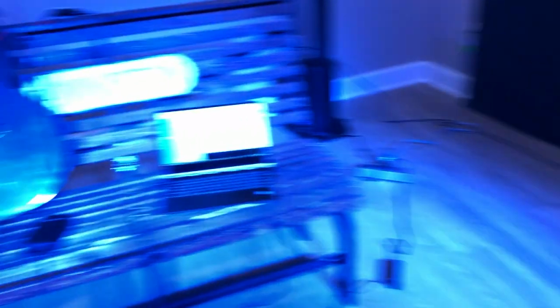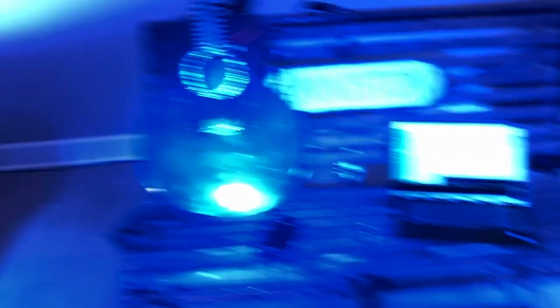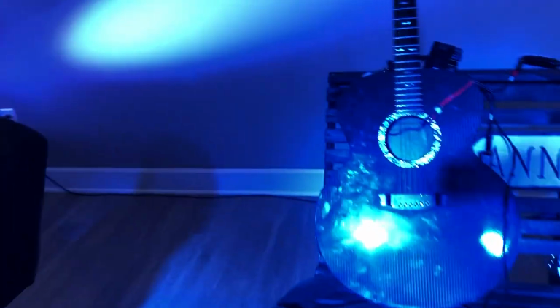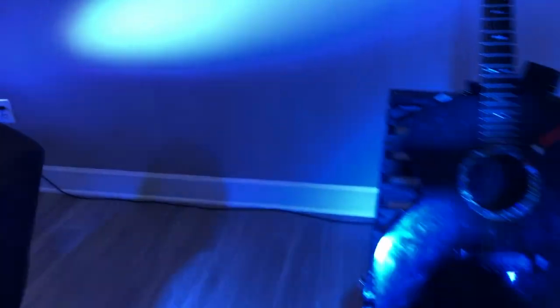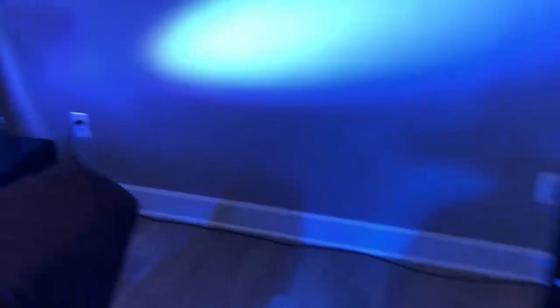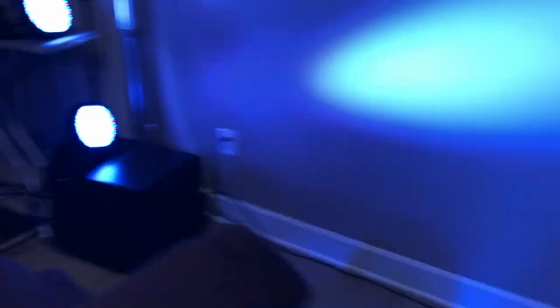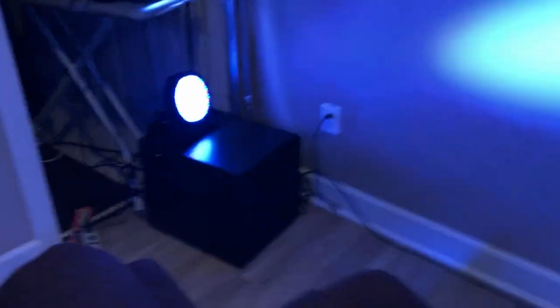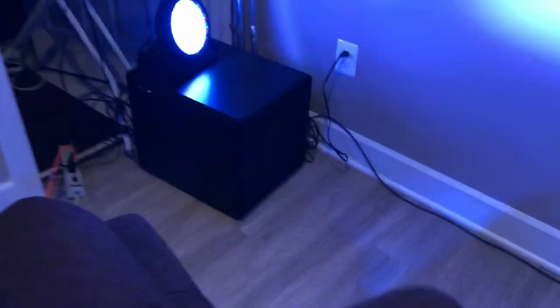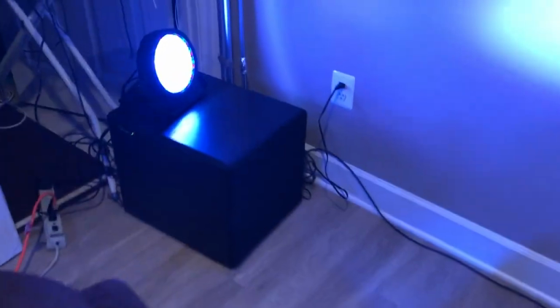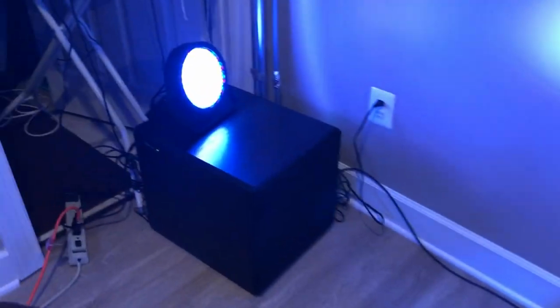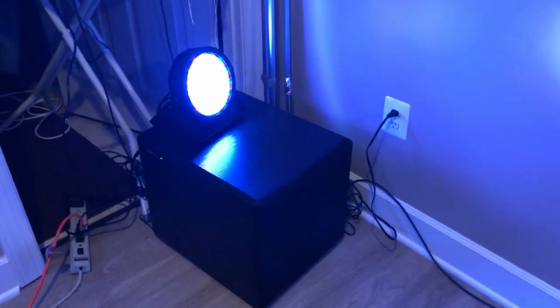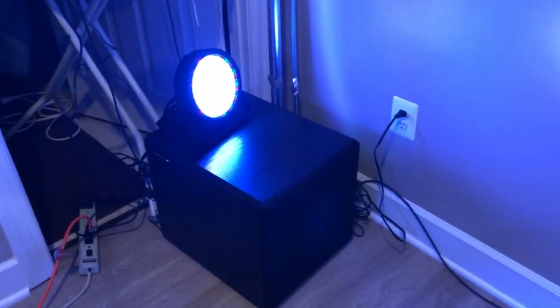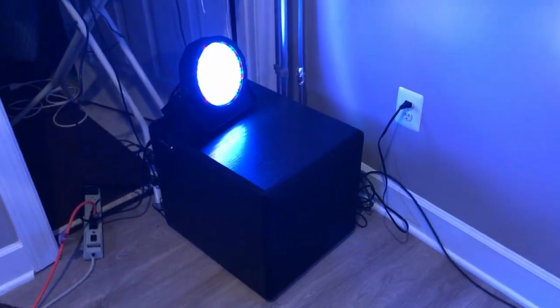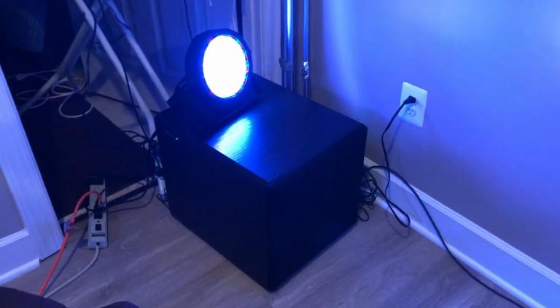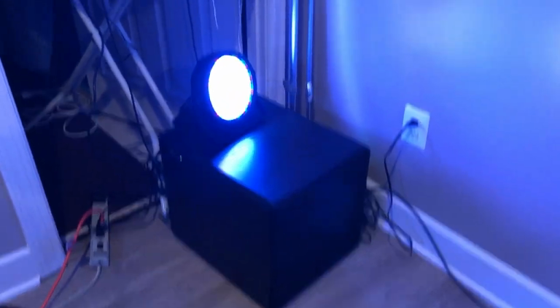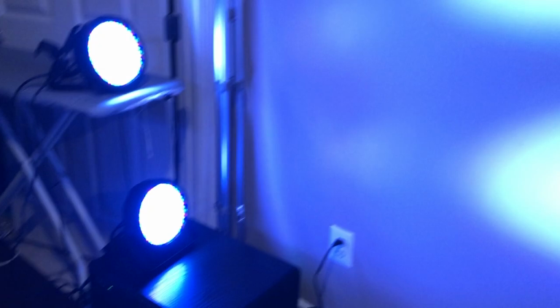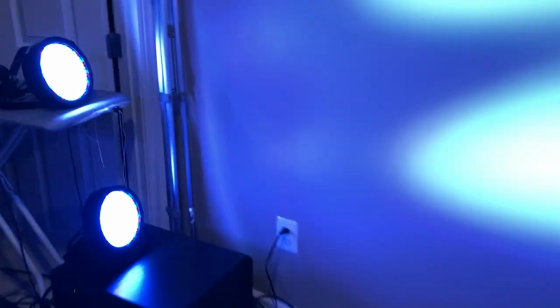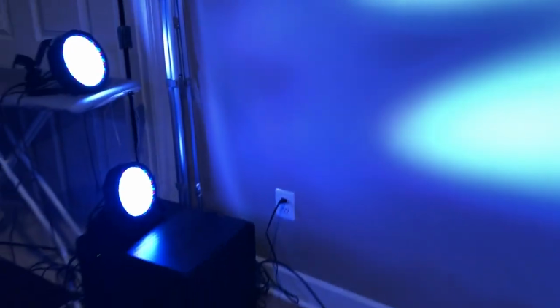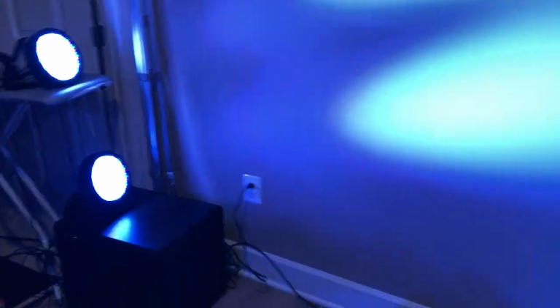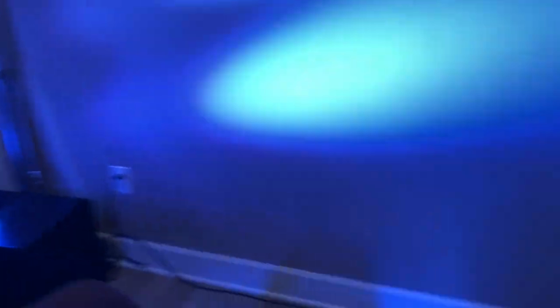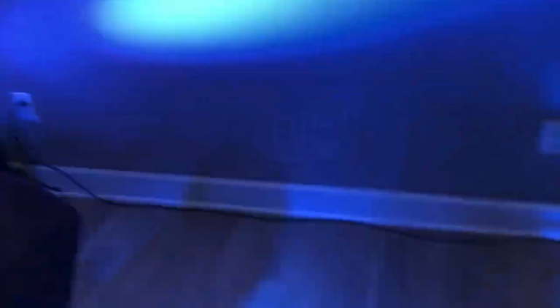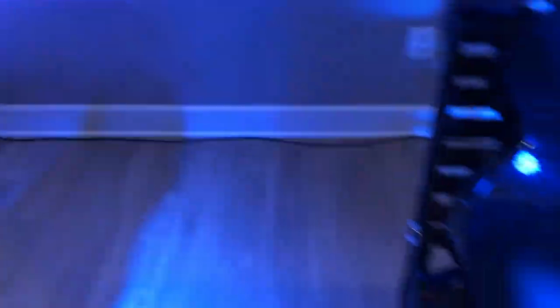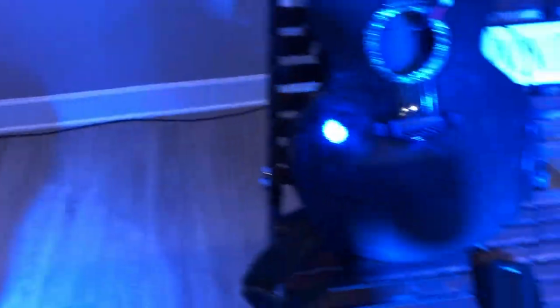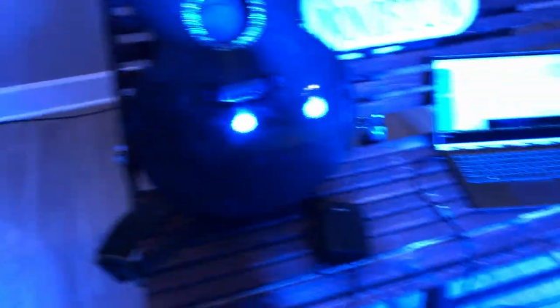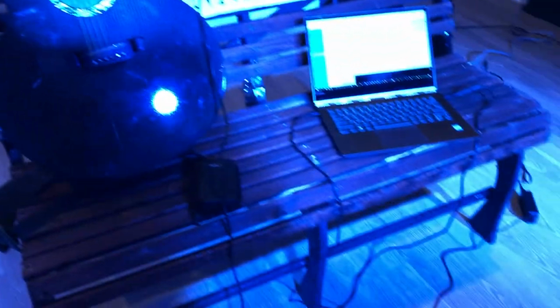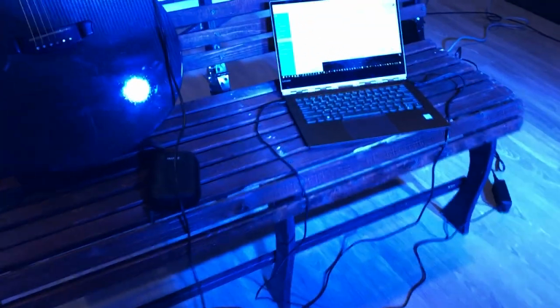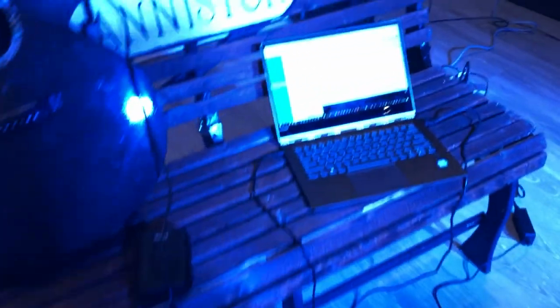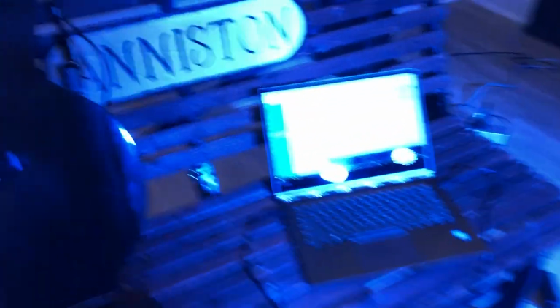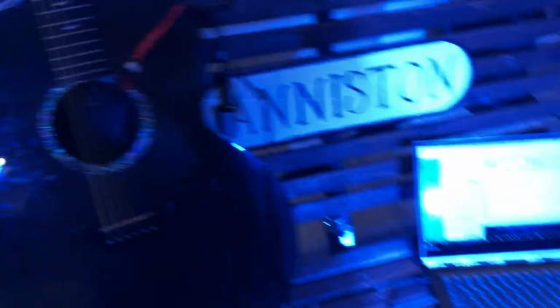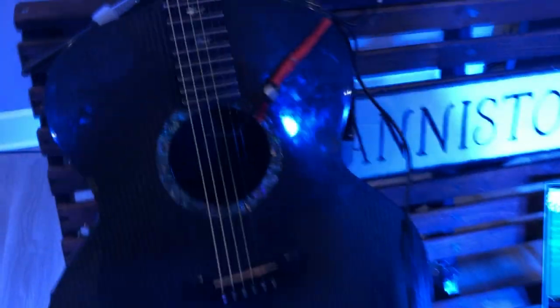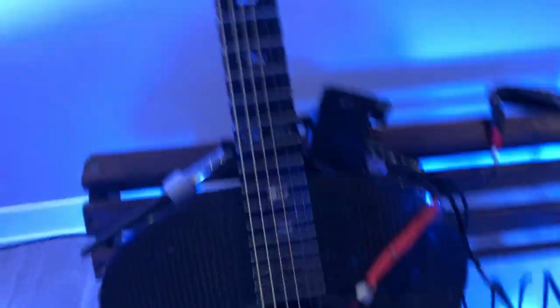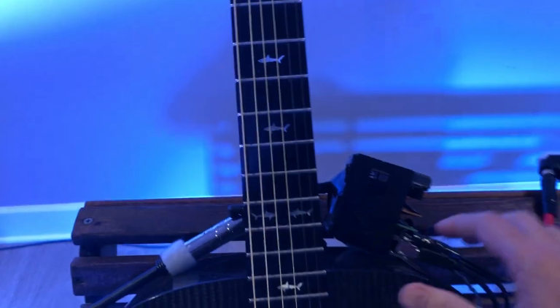And the last optional thing is just this subwoofer over here if I really want to make it crazy sounding in terms of the thunder and lightning. But I don't have to do that.